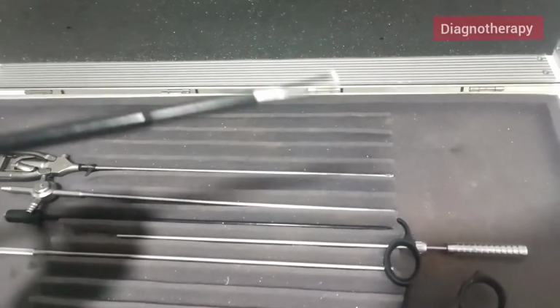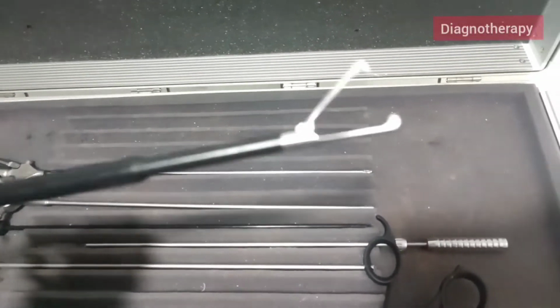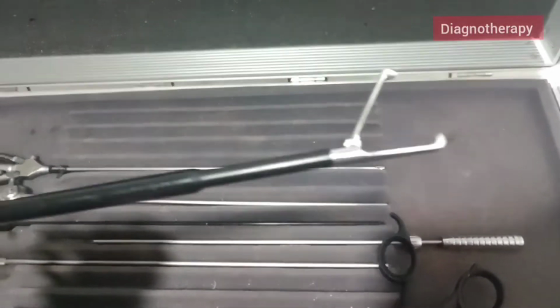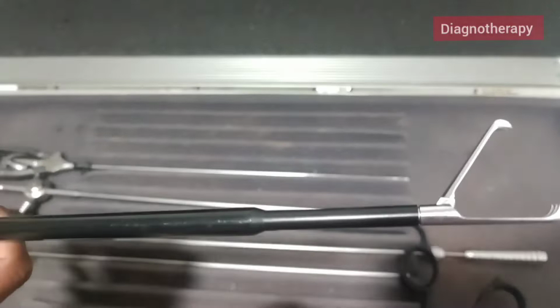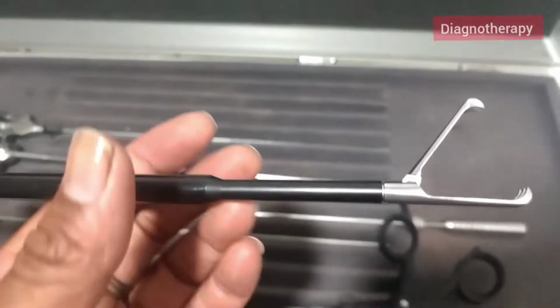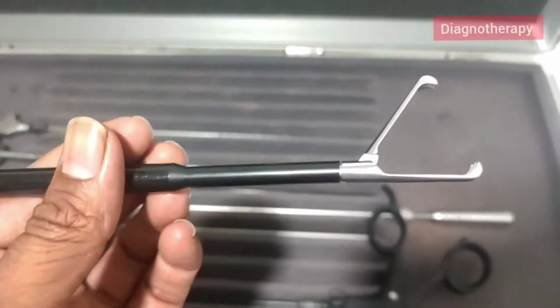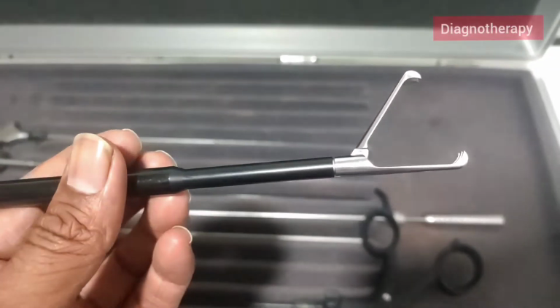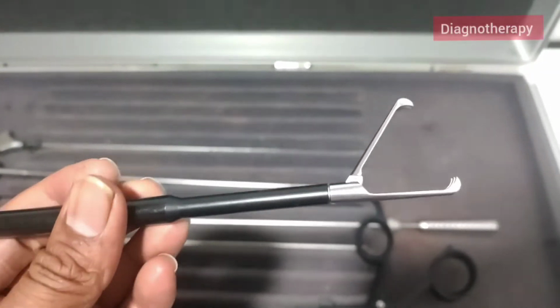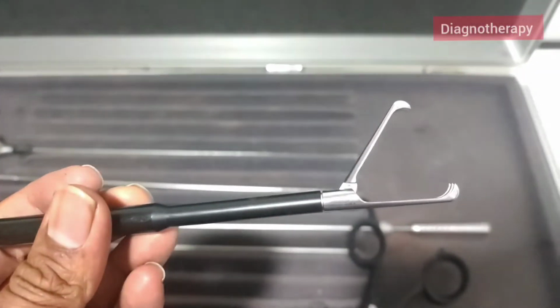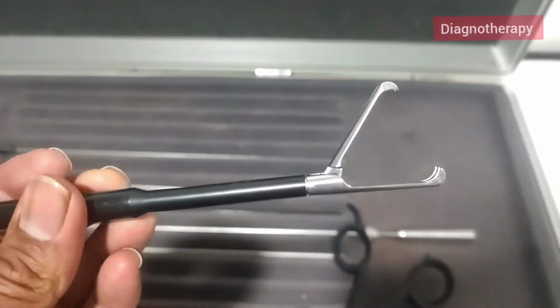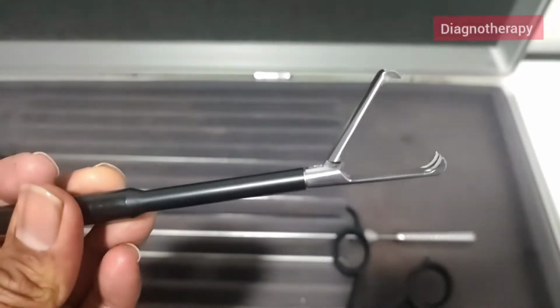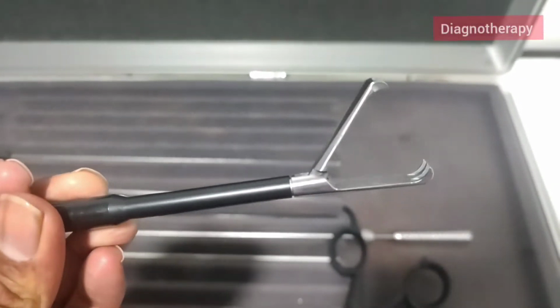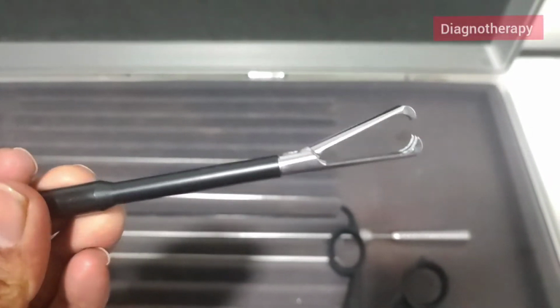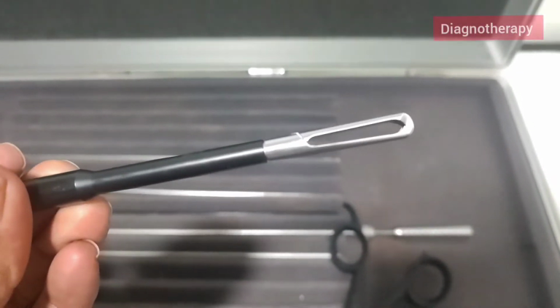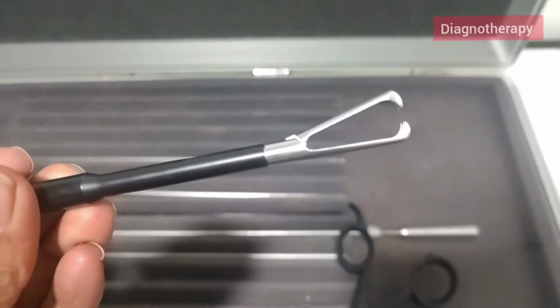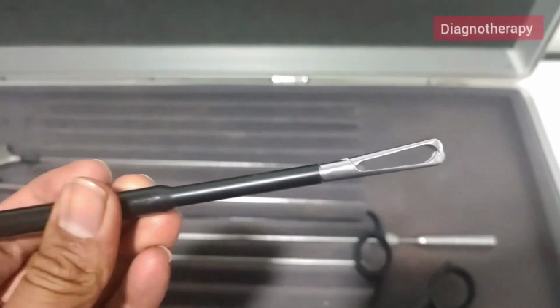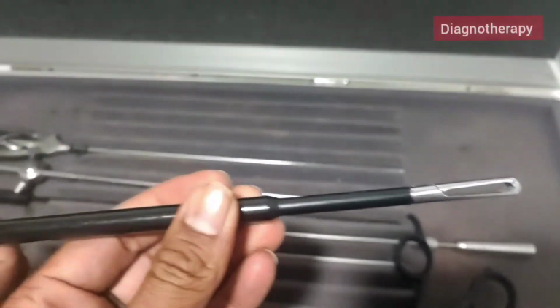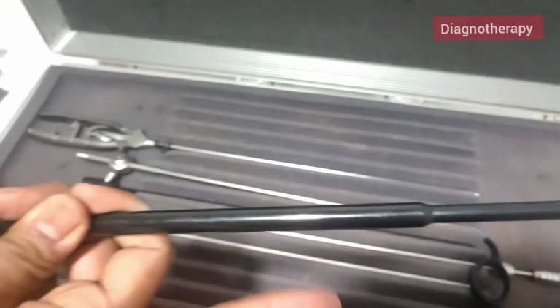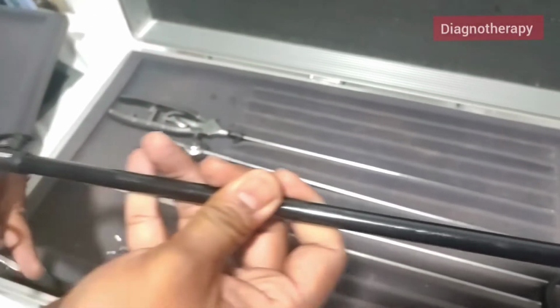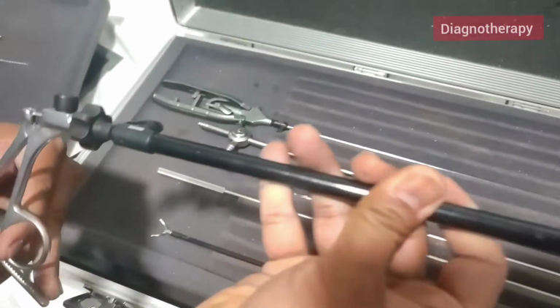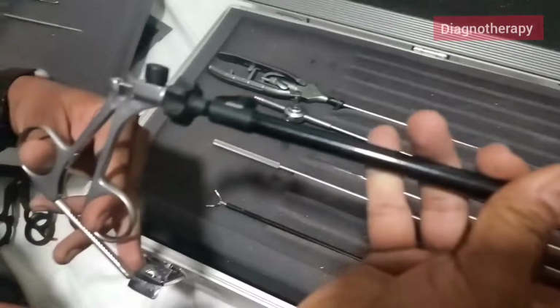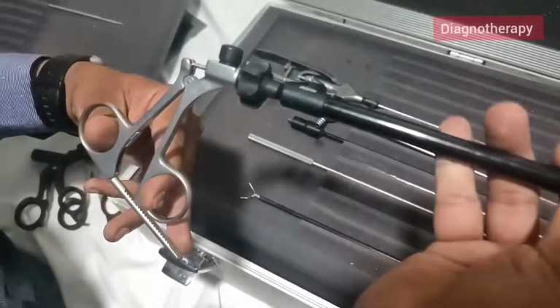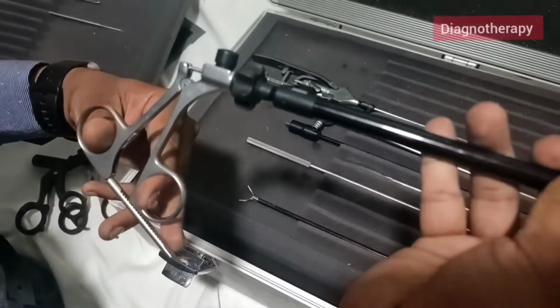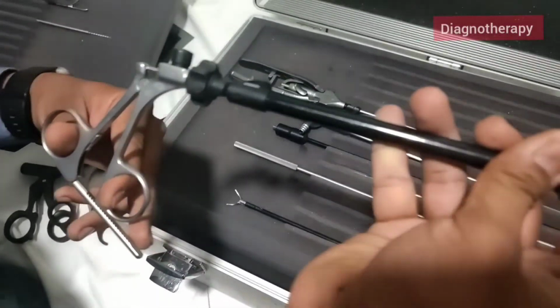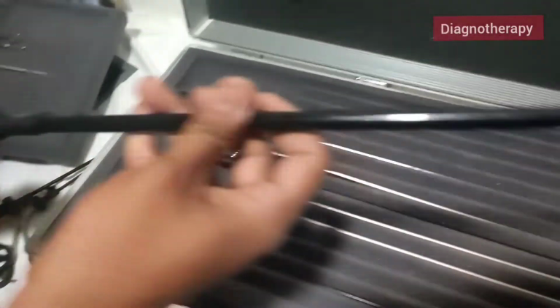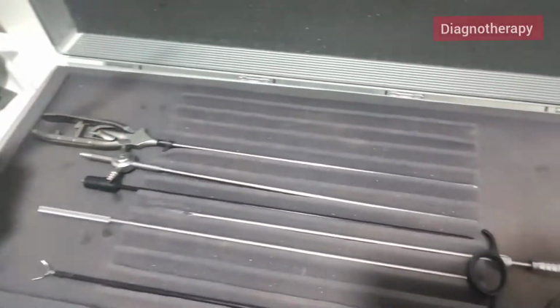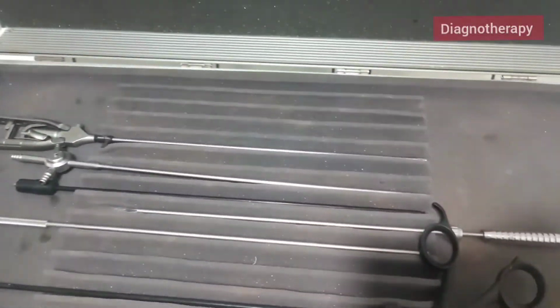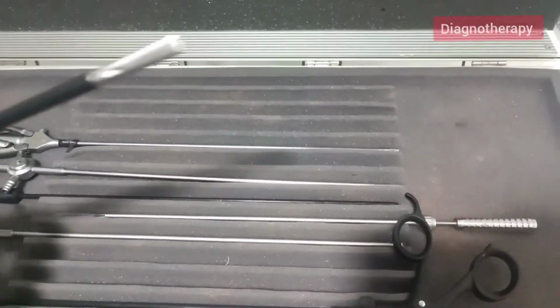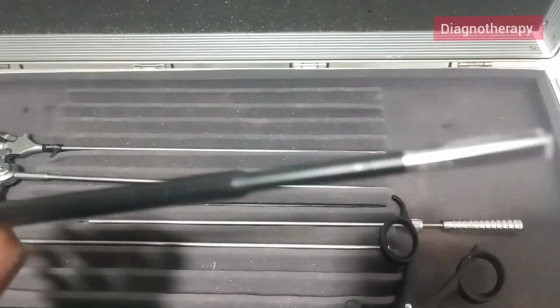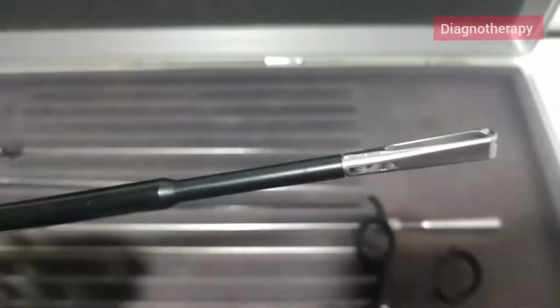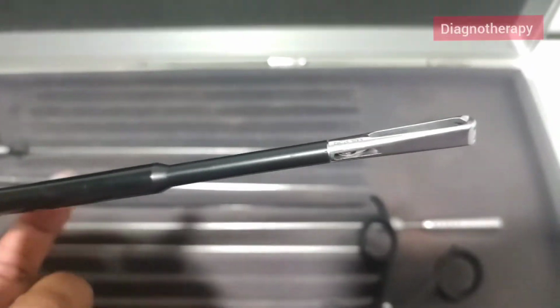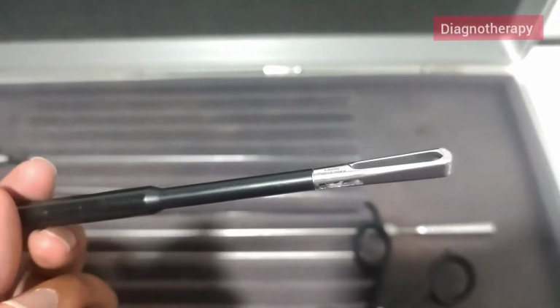Now this instrument is used for holding the gallbladder. You can see the fine front end mechanism. In general it is known as the Claw.